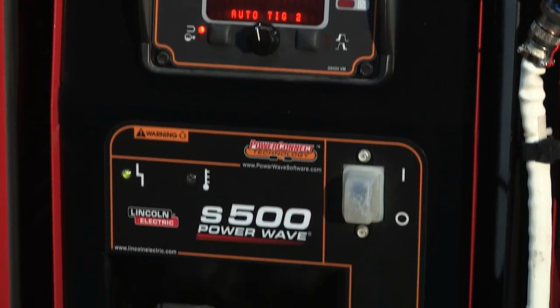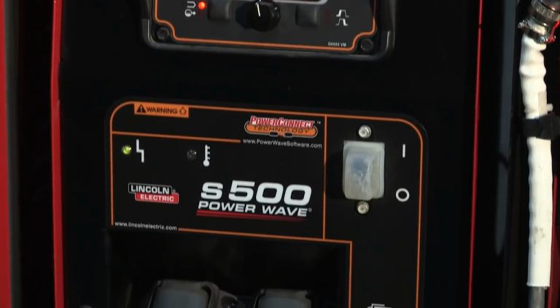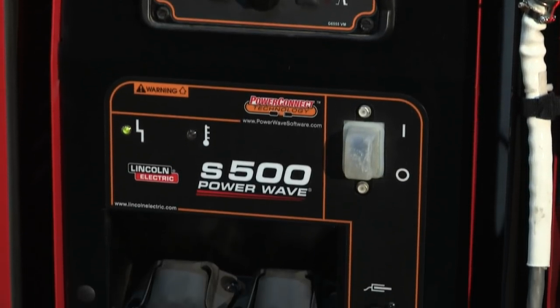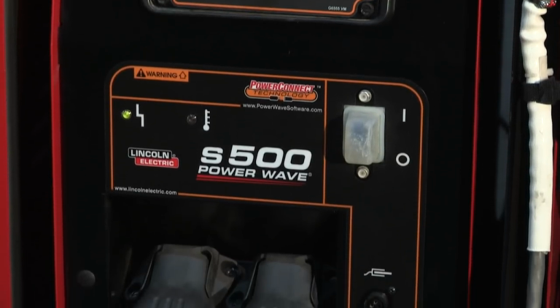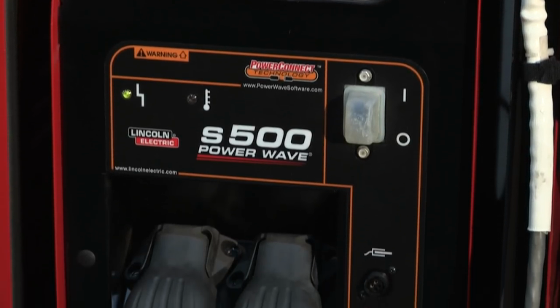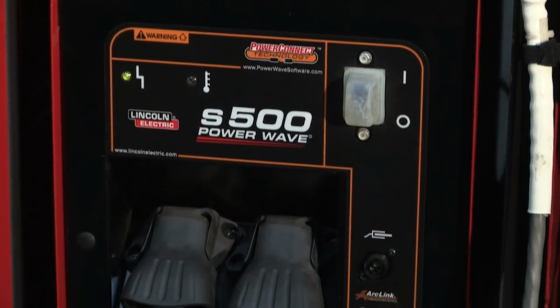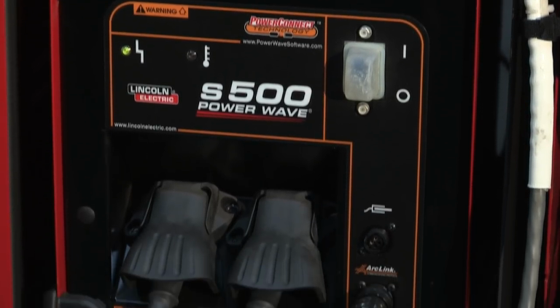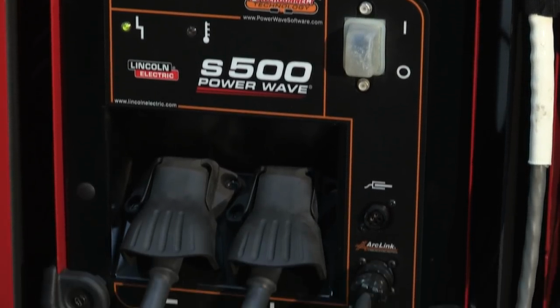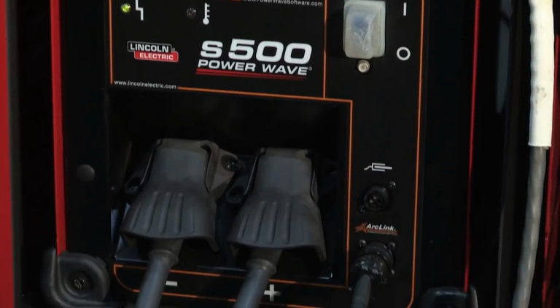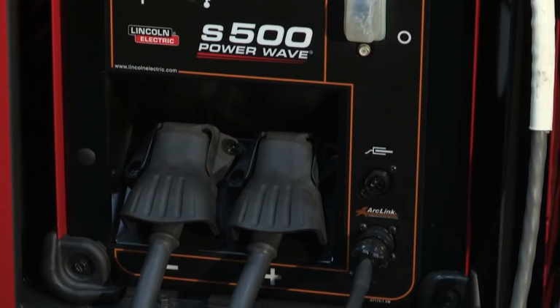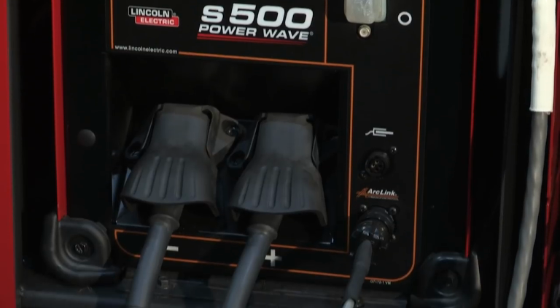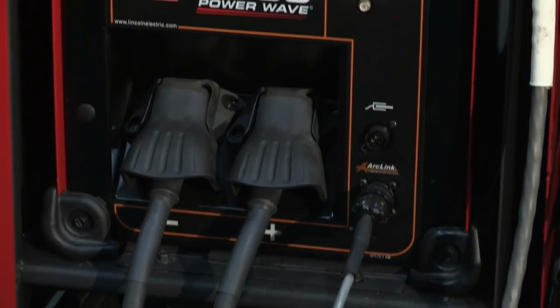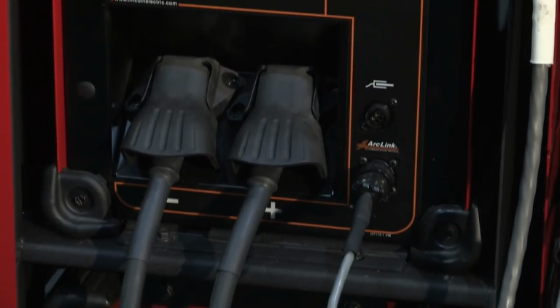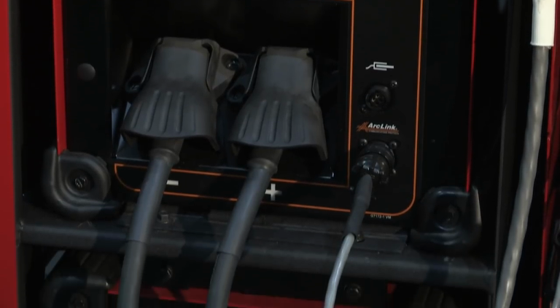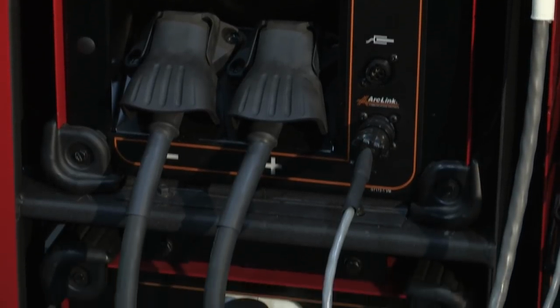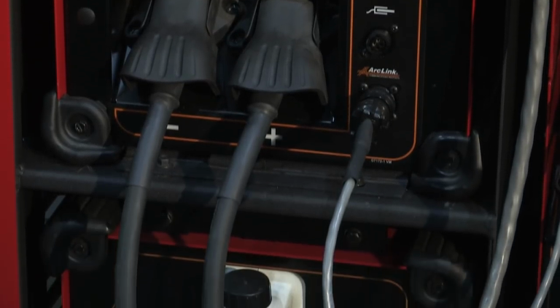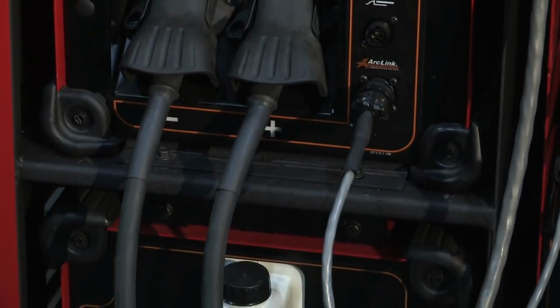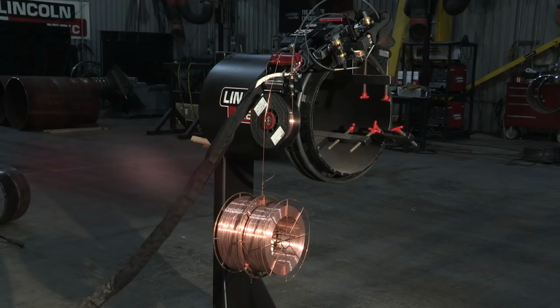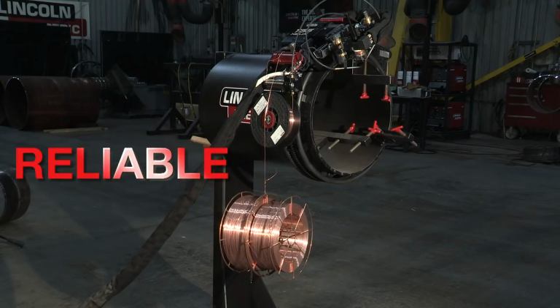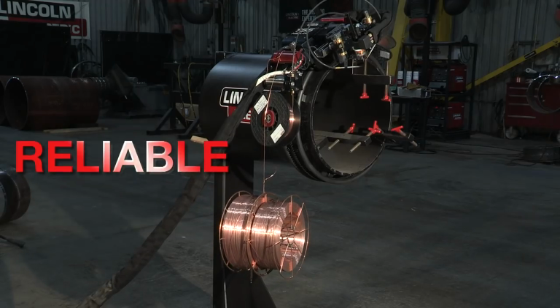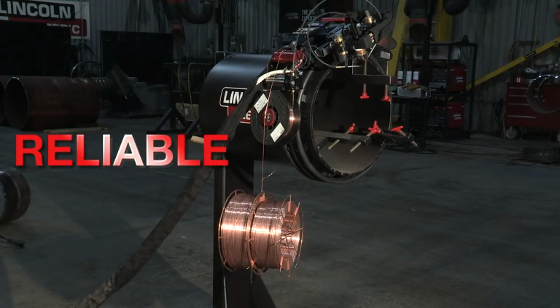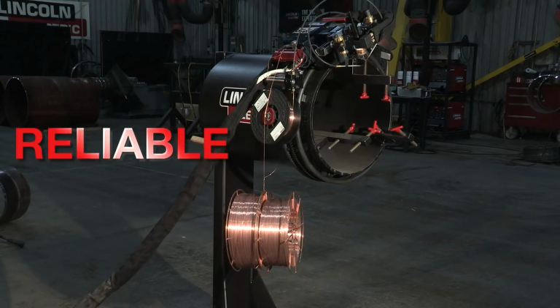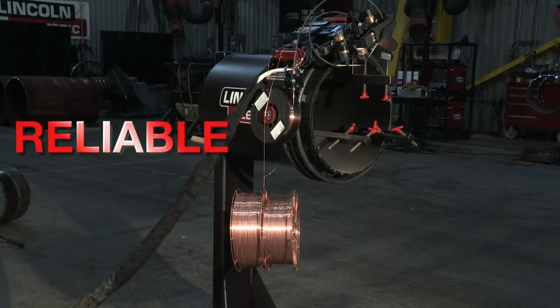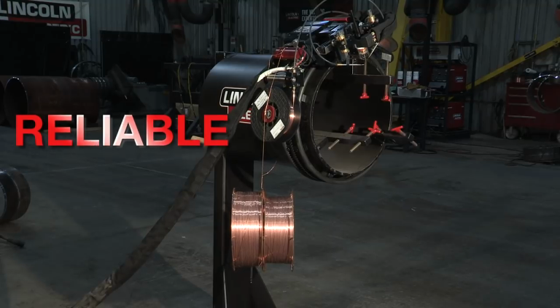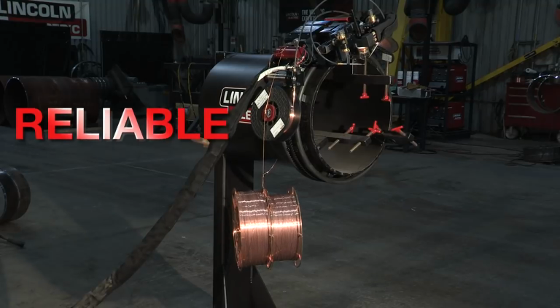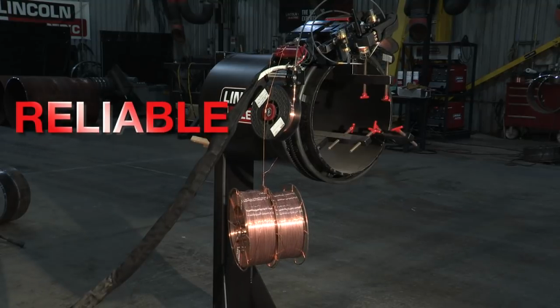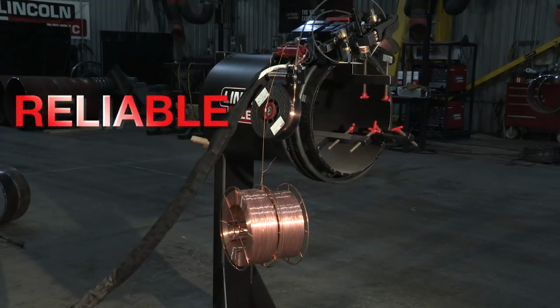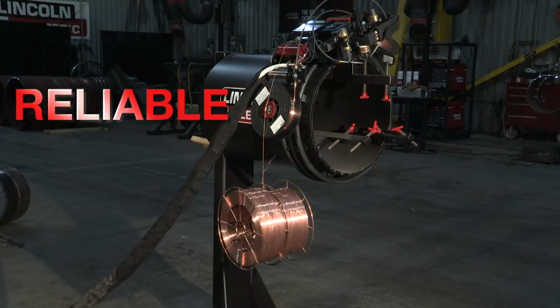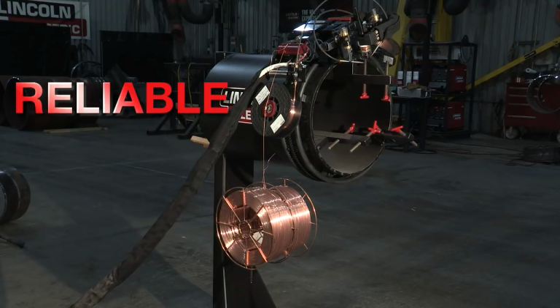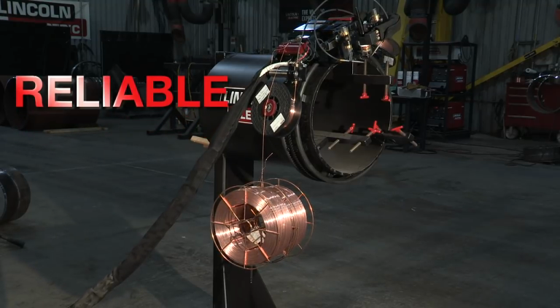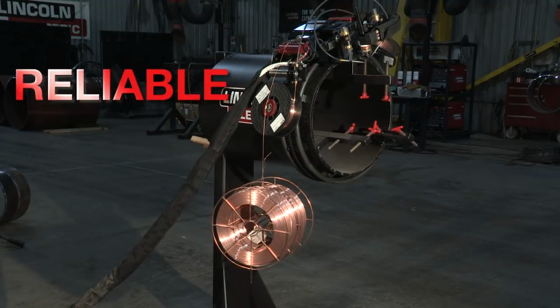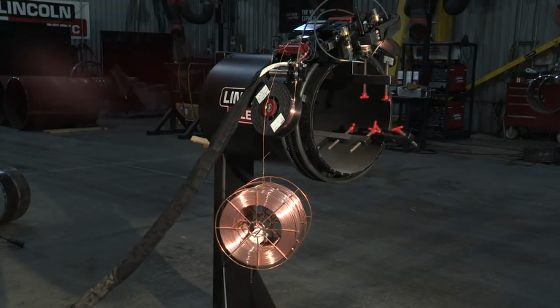For added convenience, the S500 comes with PowerConnect technology, which allows you to plug the machine into any voltage from 200 to 600 volts. Extreme testing and superior construction make the Apex 2100 reliable in any environment.